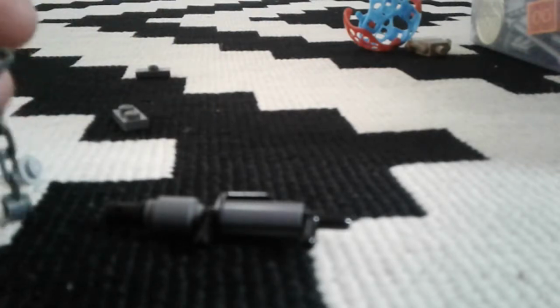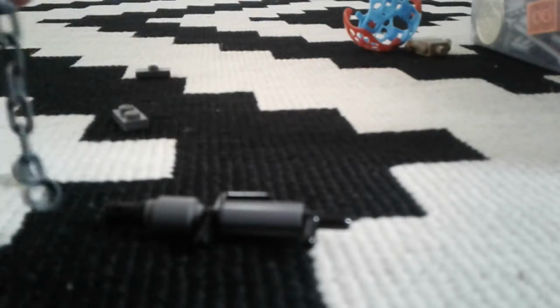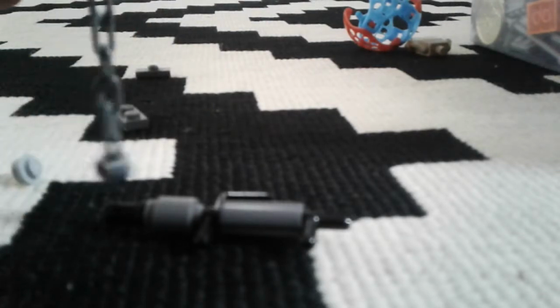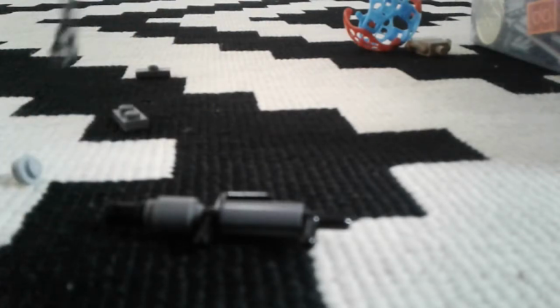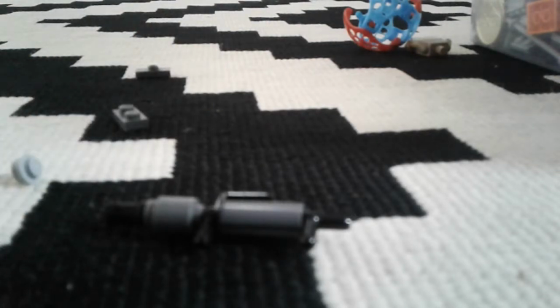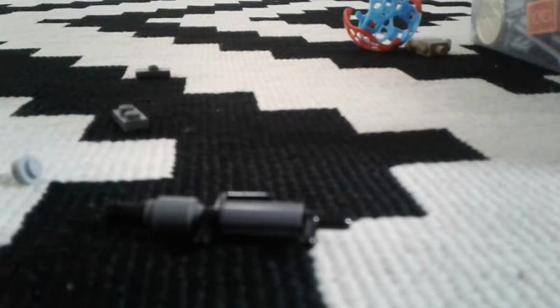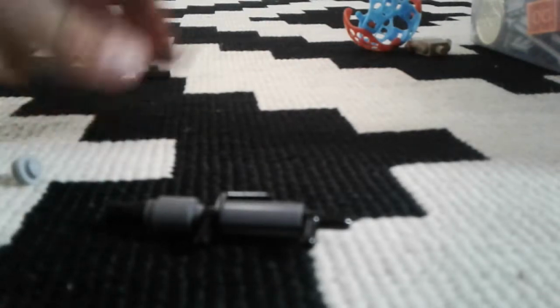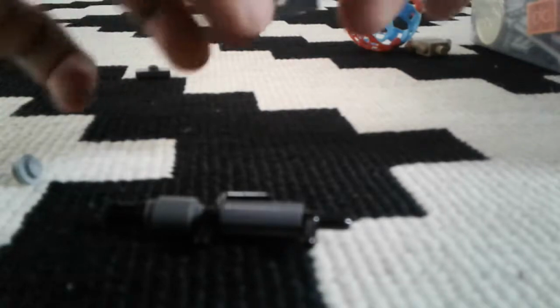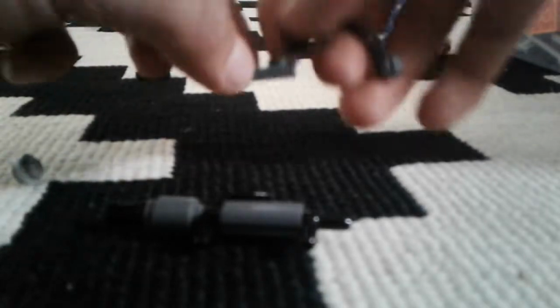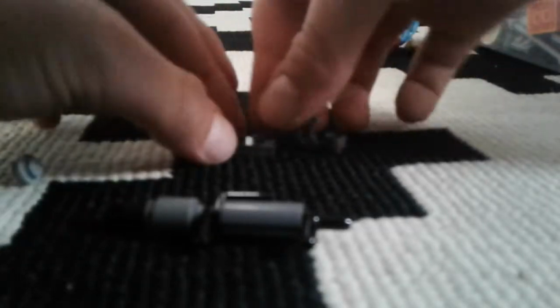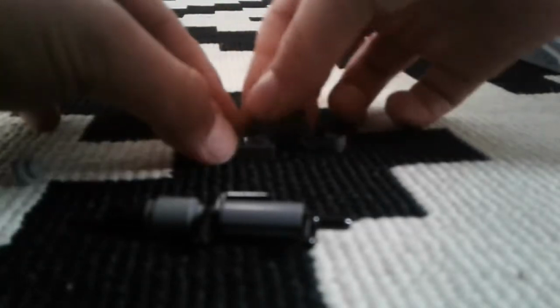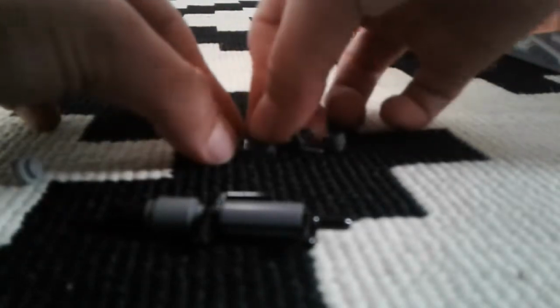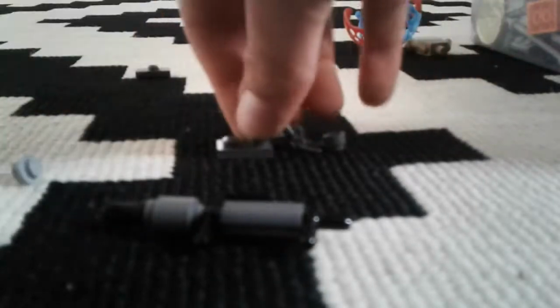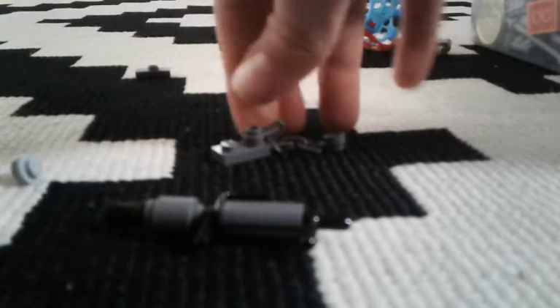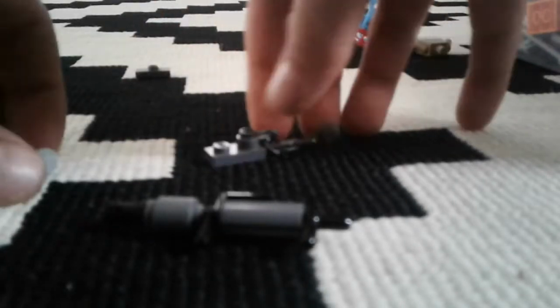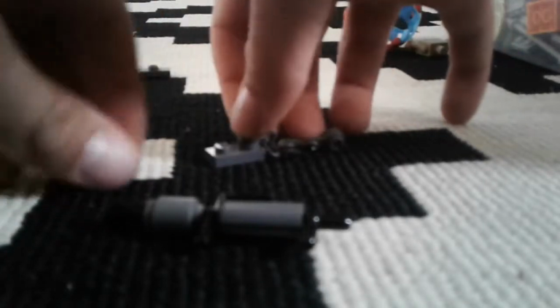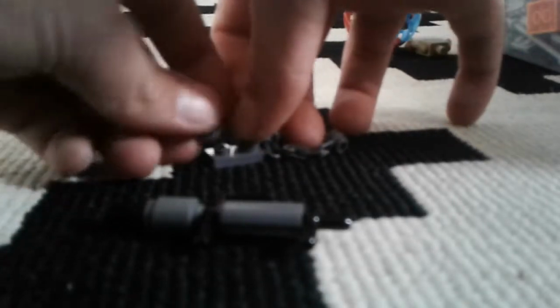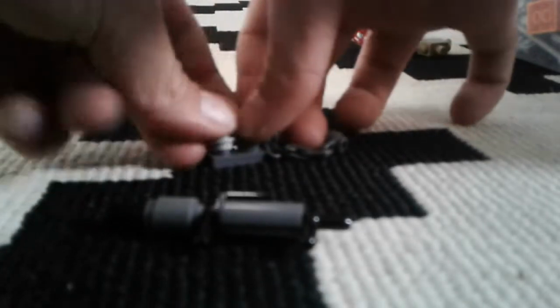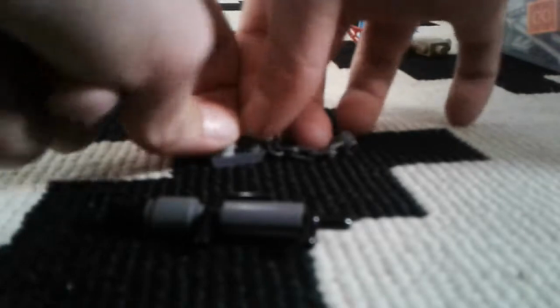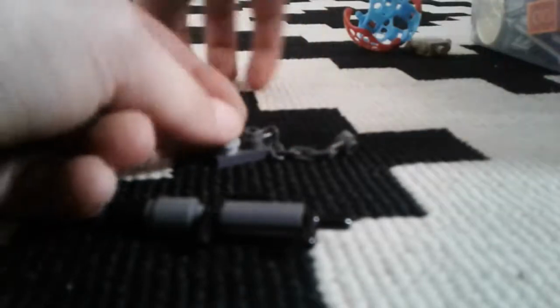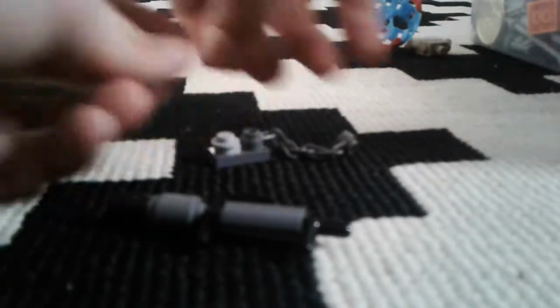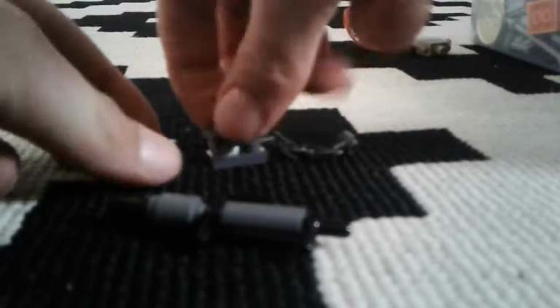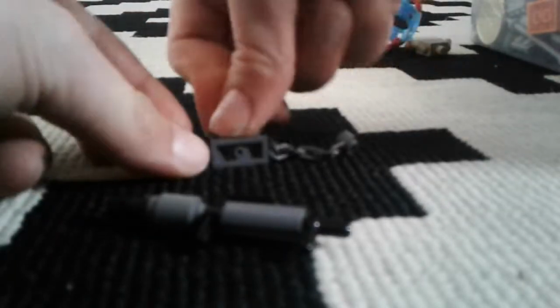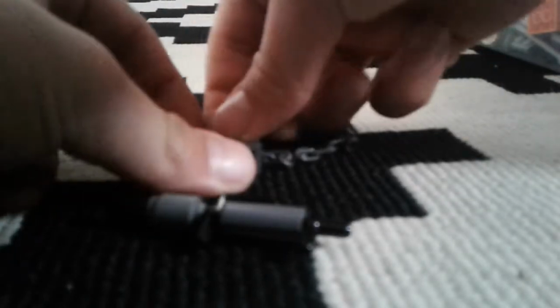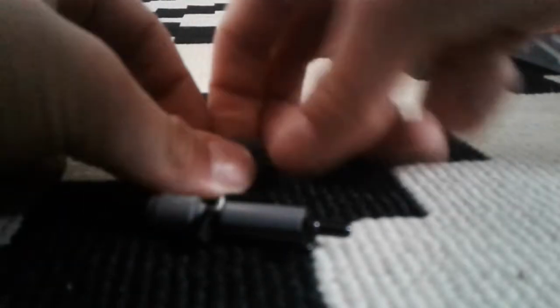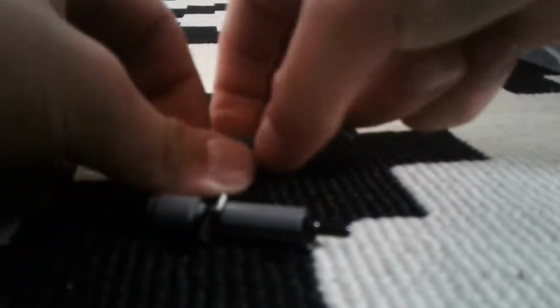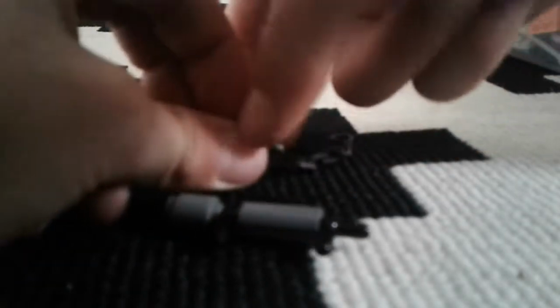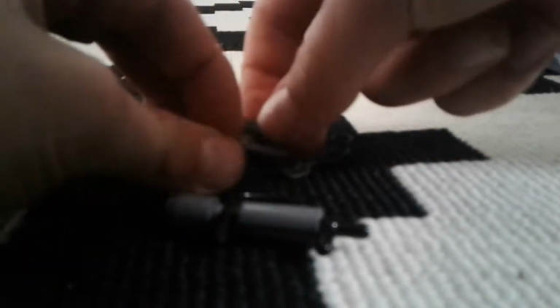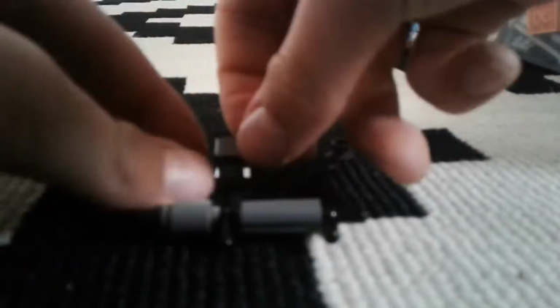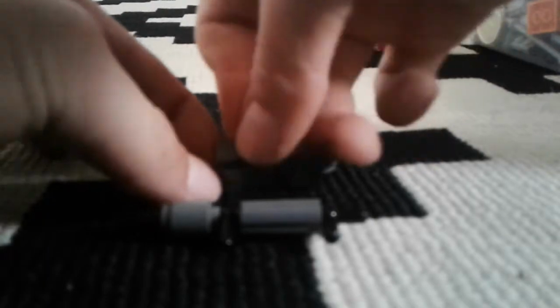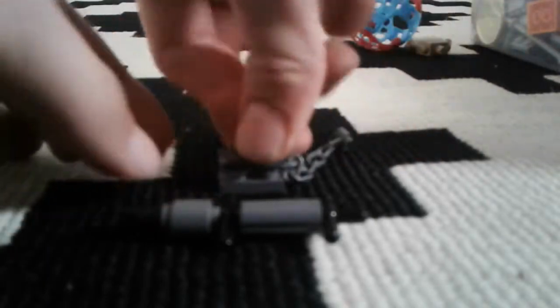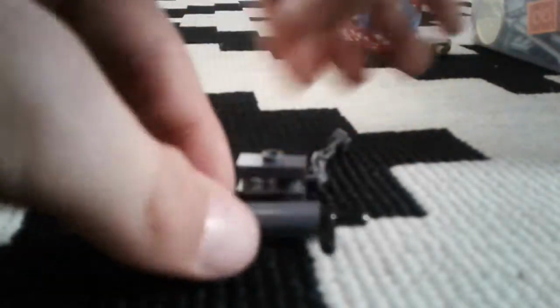I'll grab the chain. You'll put on the one-by-two piece. You'll grab the one-by-the-stud. You'll grab the one-by-two jumper piece and I'll show you what it looks like on me.